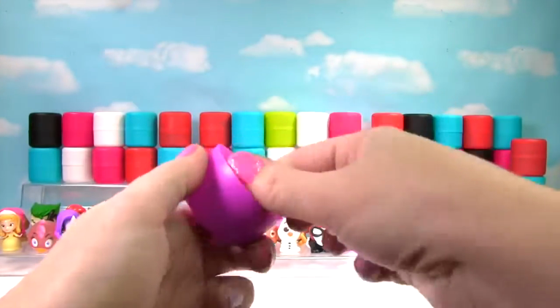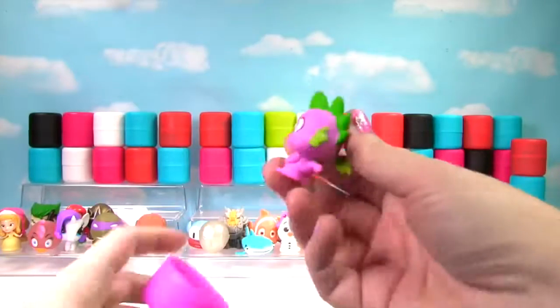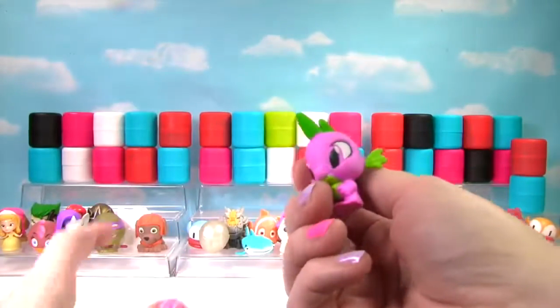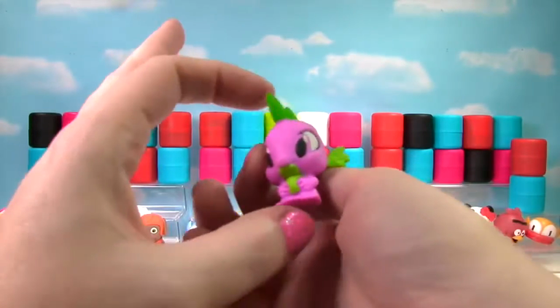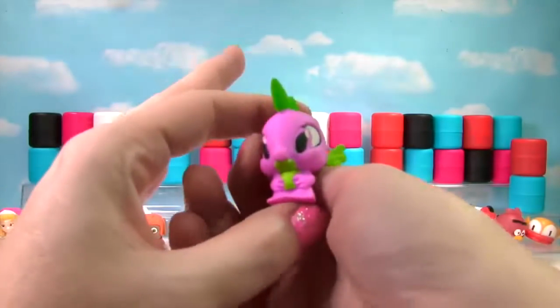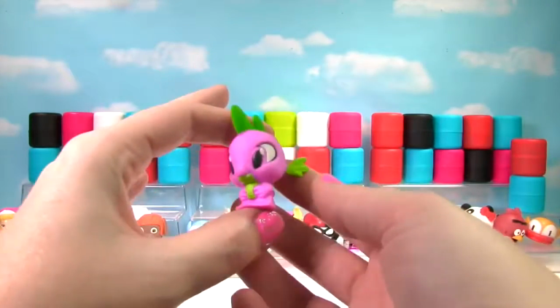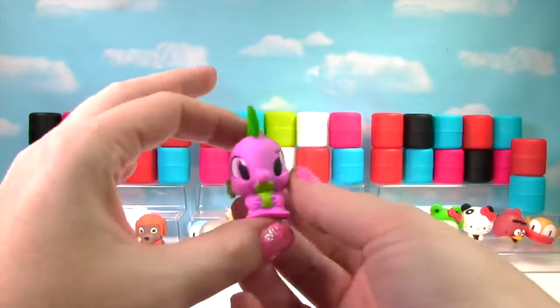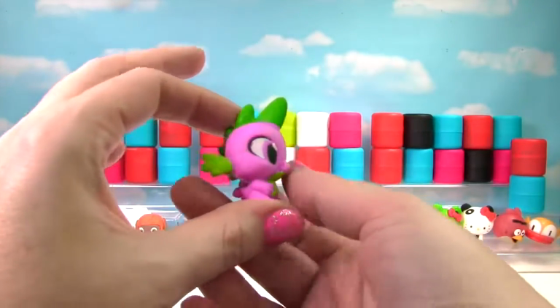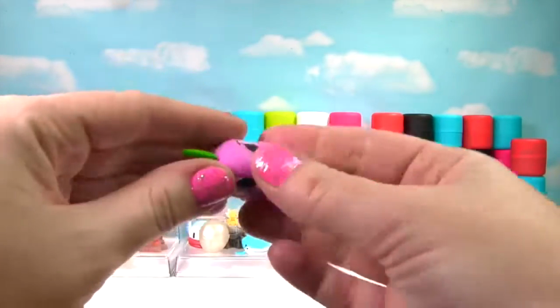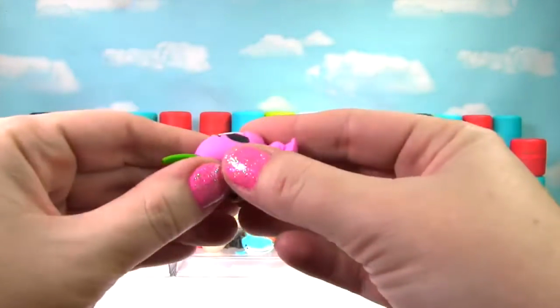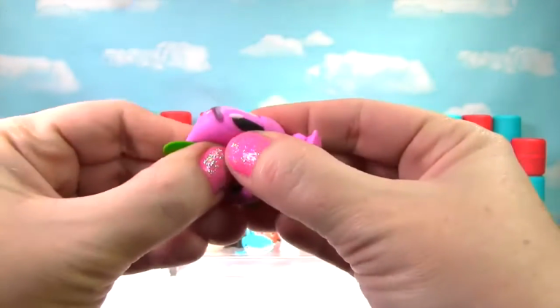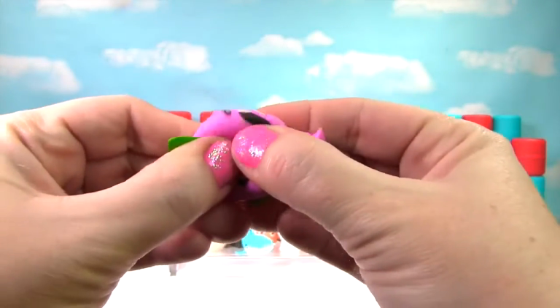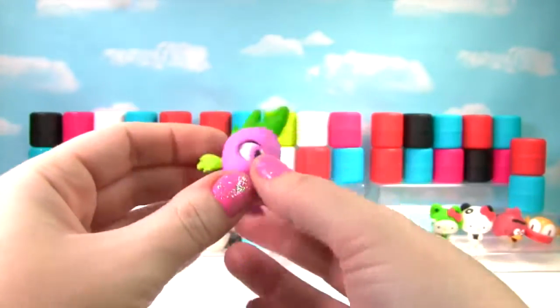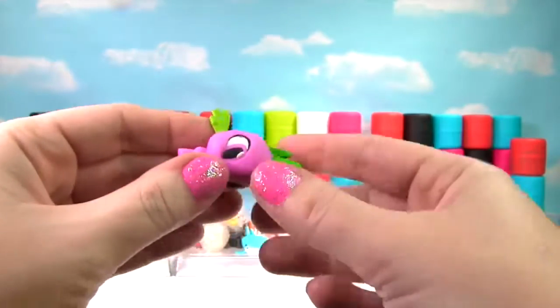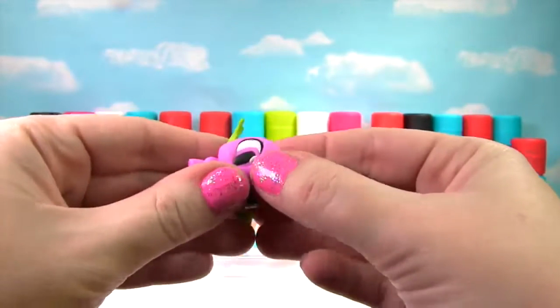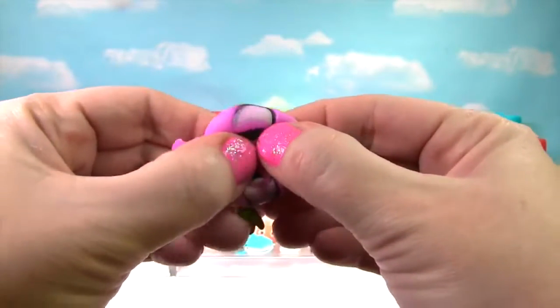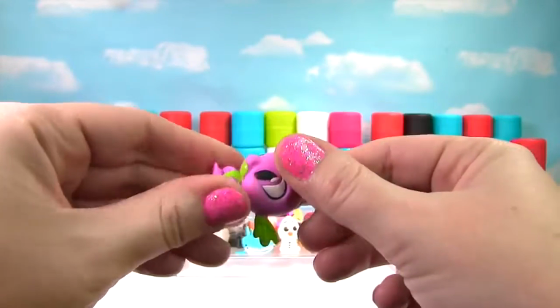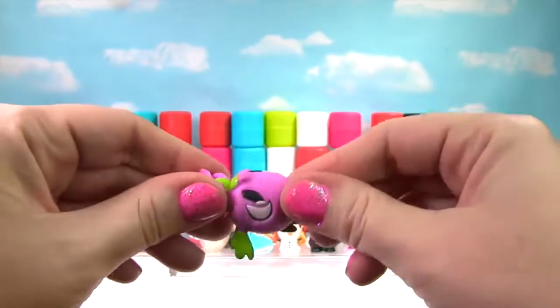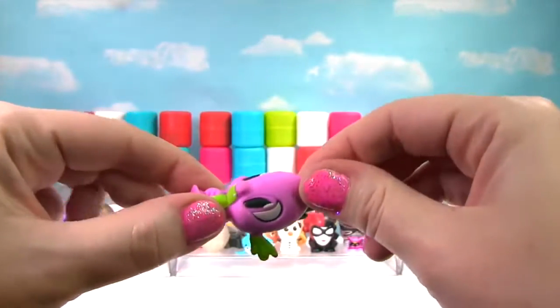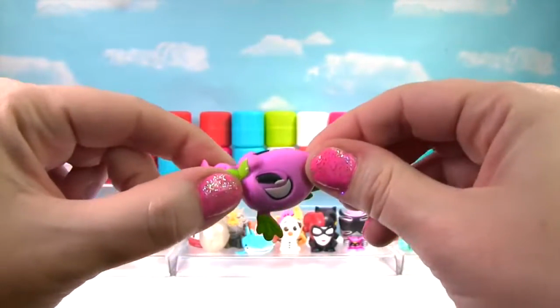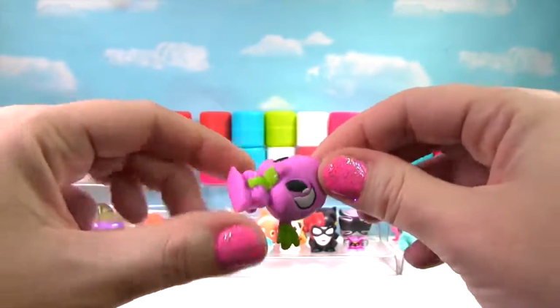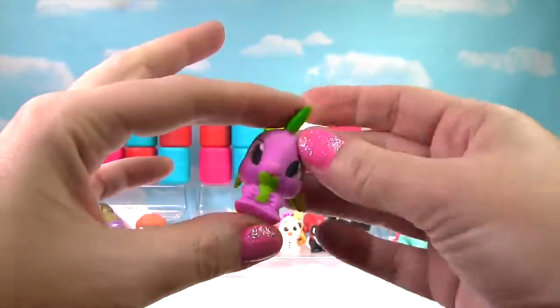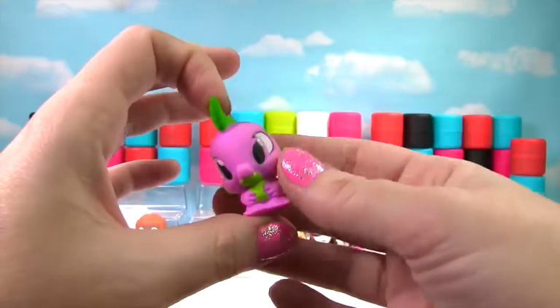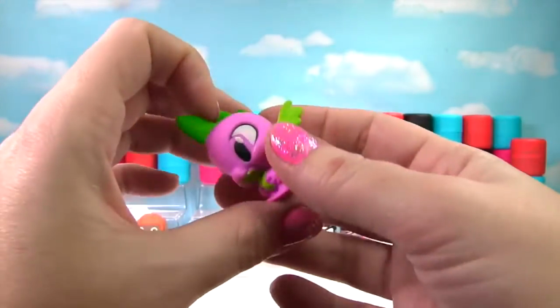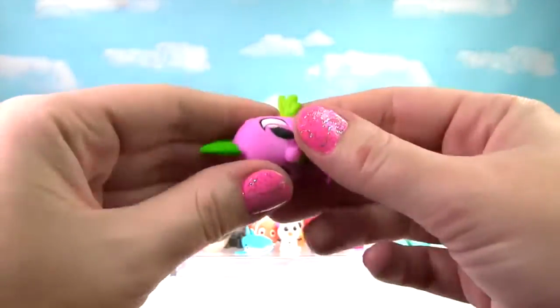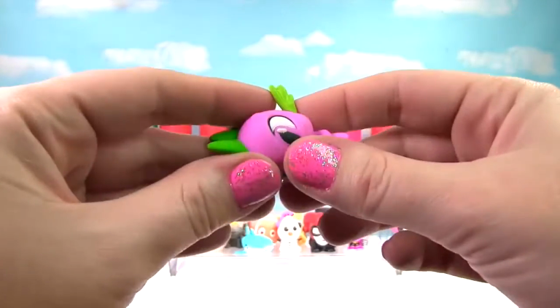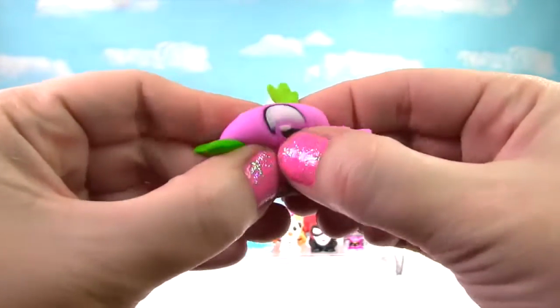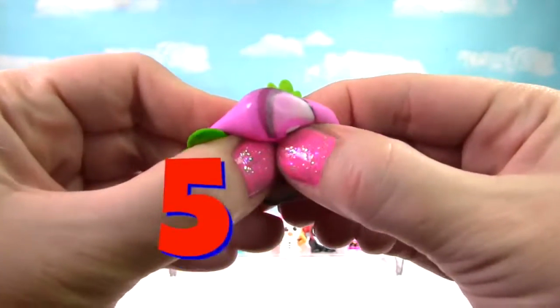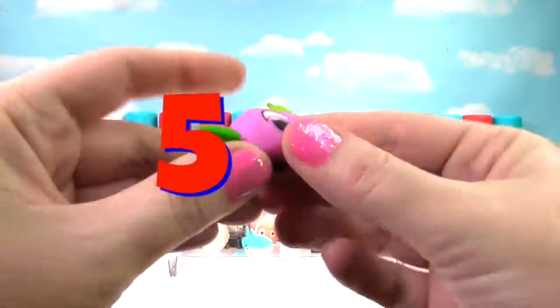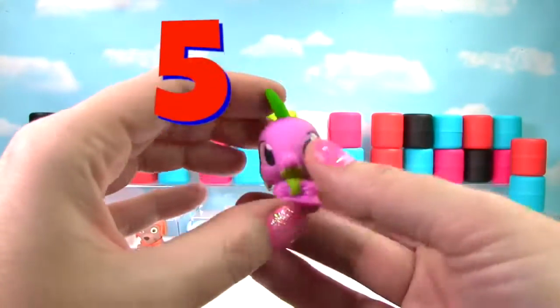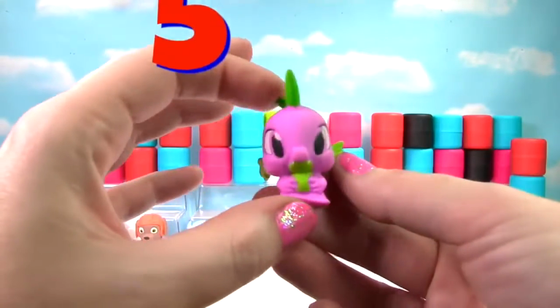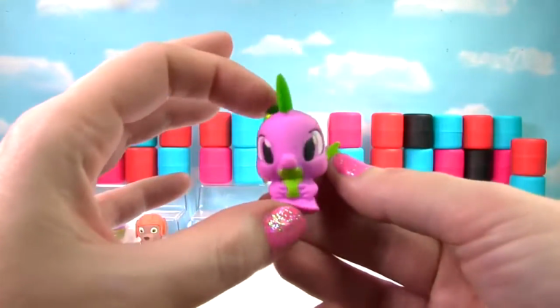It's Little Spike from My Little Pony! Let's see — he's just a little squishy and a little tiny bit stretchy, so he just gets a 5 on the Squish Meter!